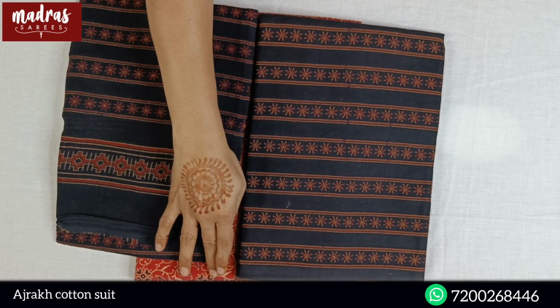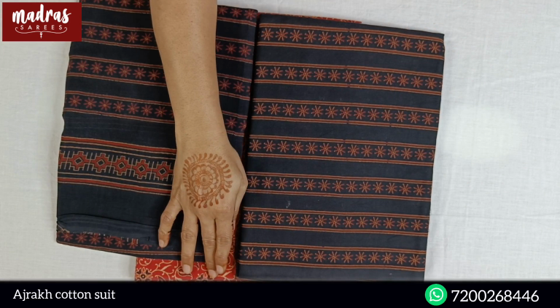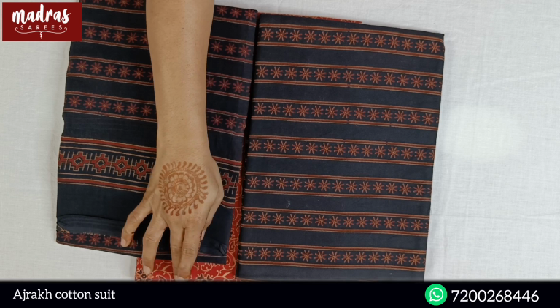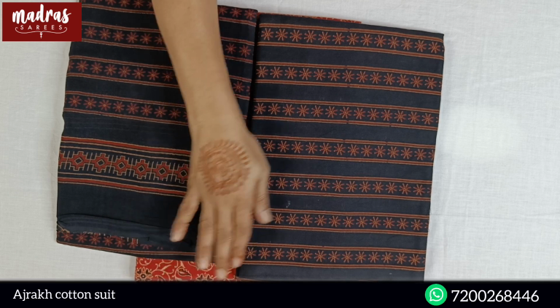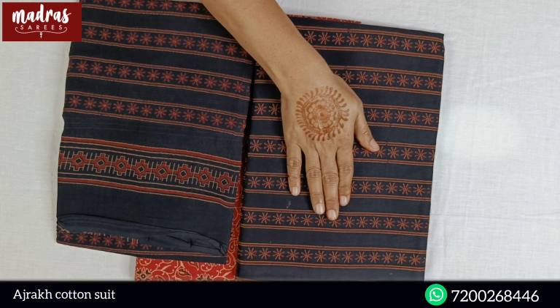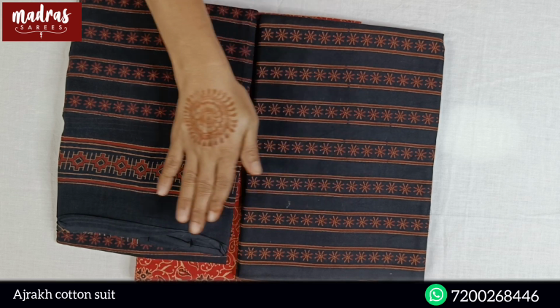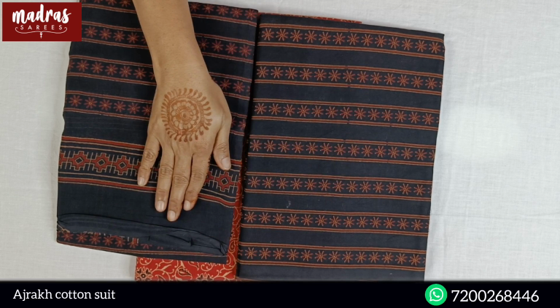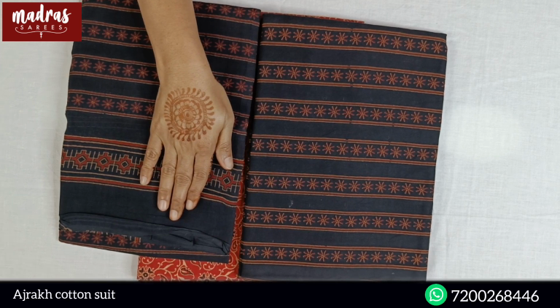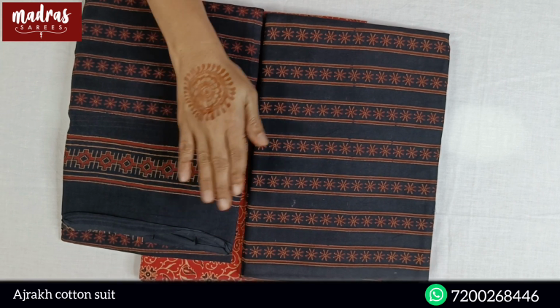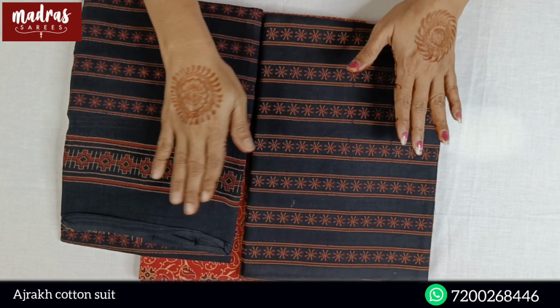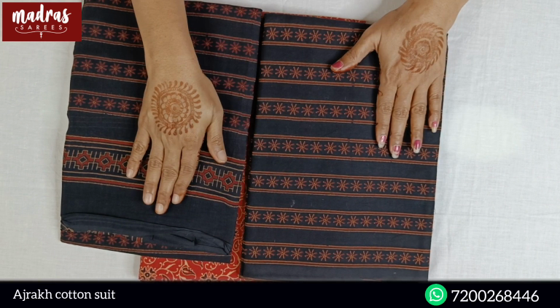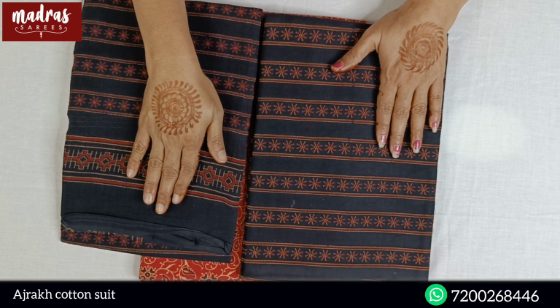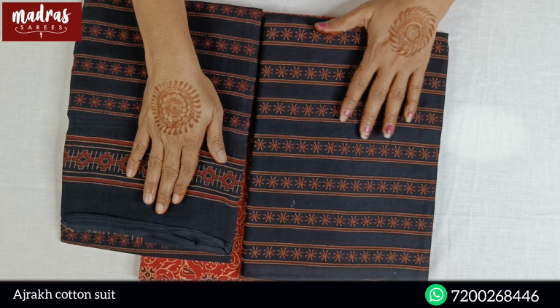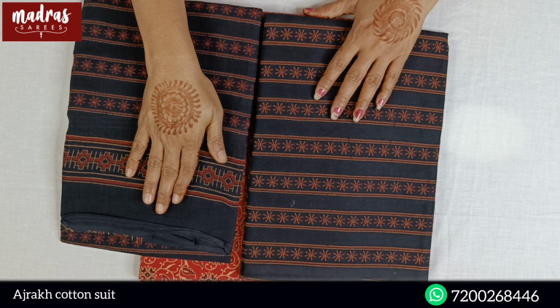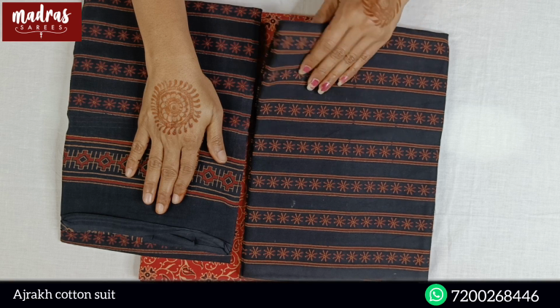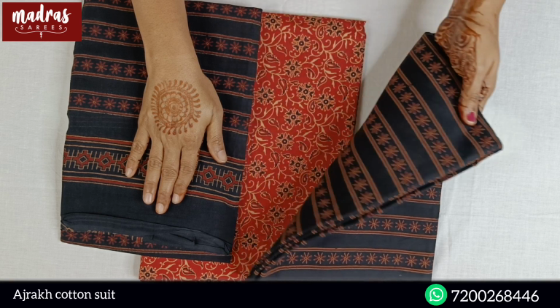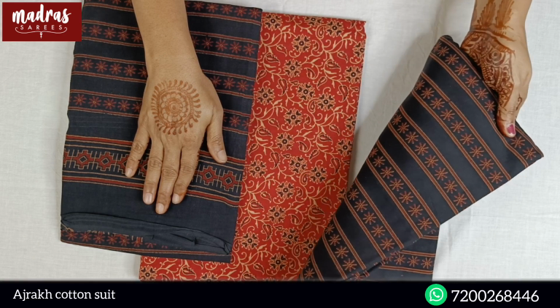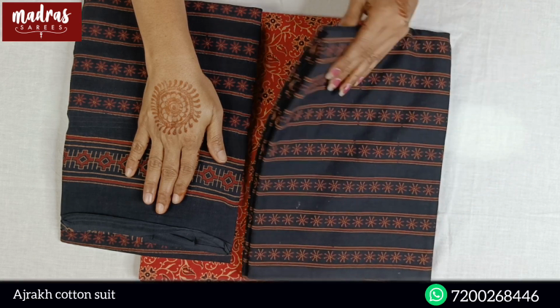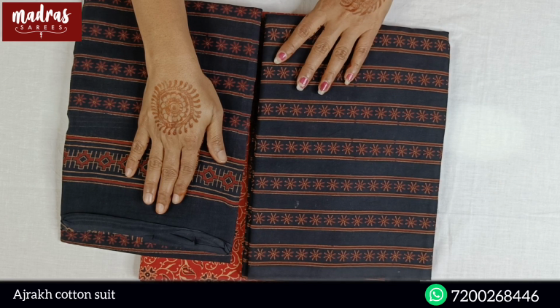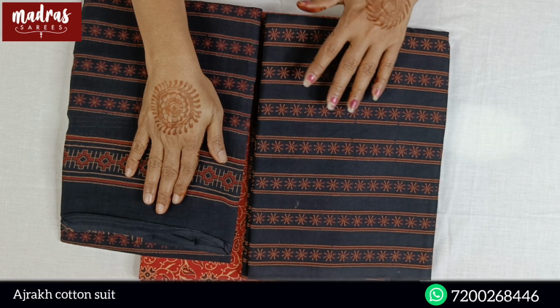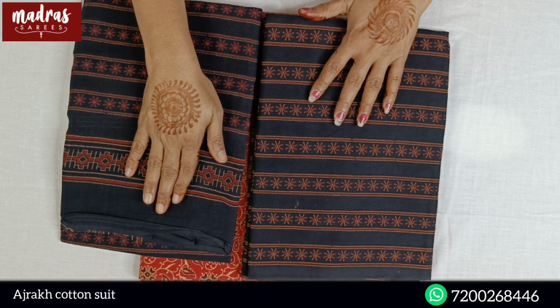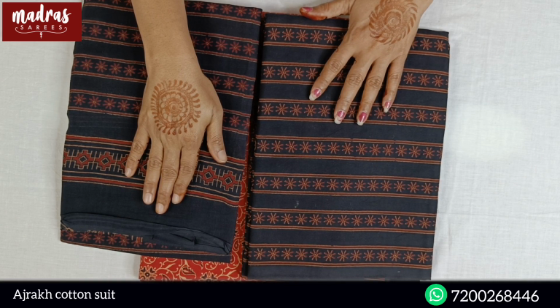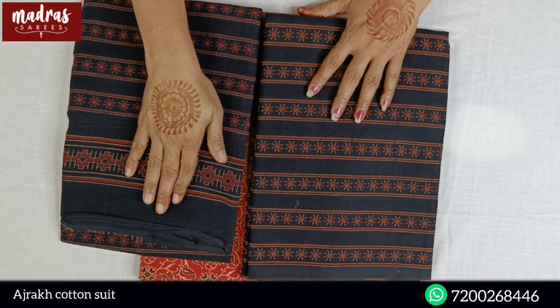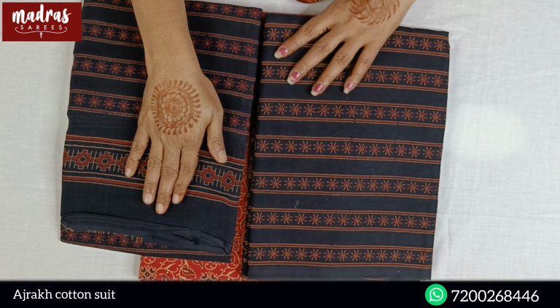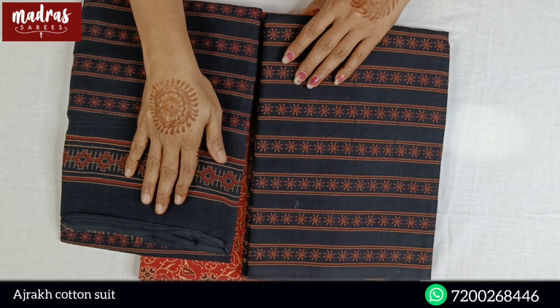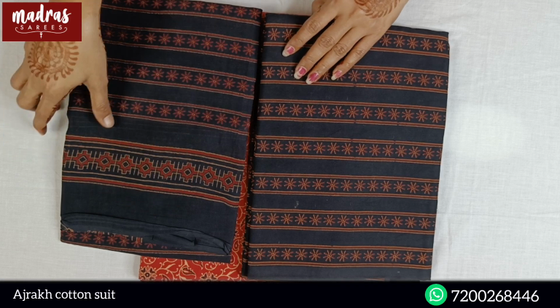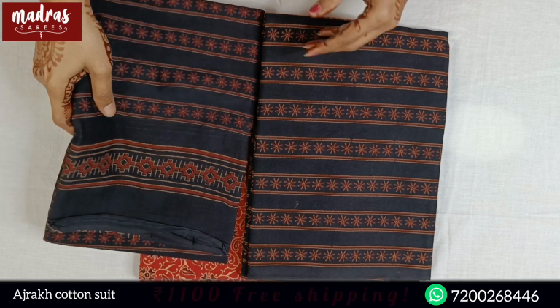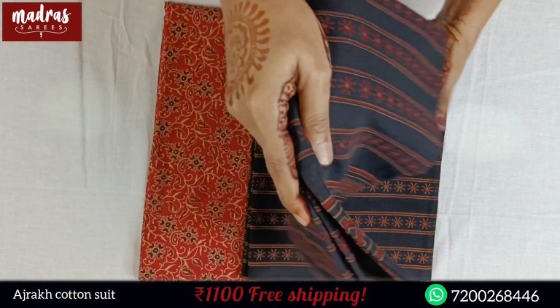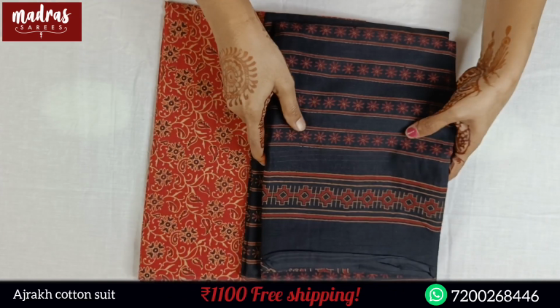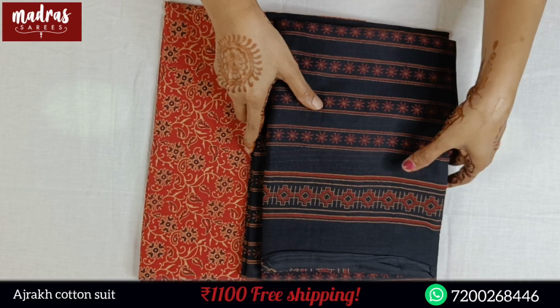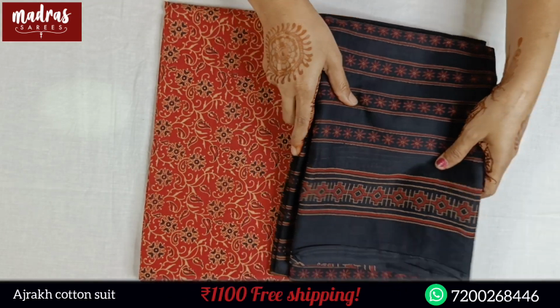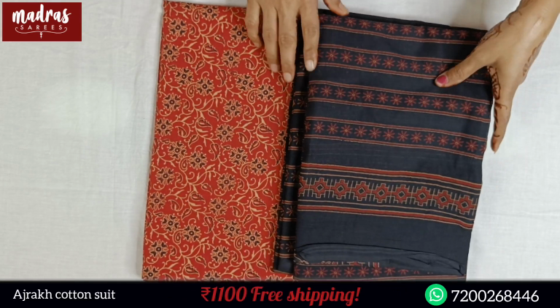You can make a top, bottom — all are full suit. In the pure cotton Adjurek Prints, the full suit order price is 1100, free shipping all over India.